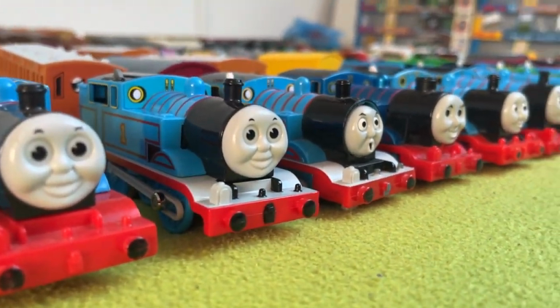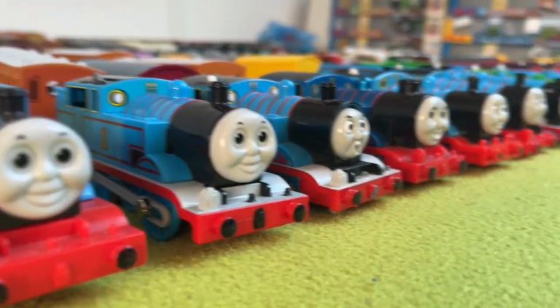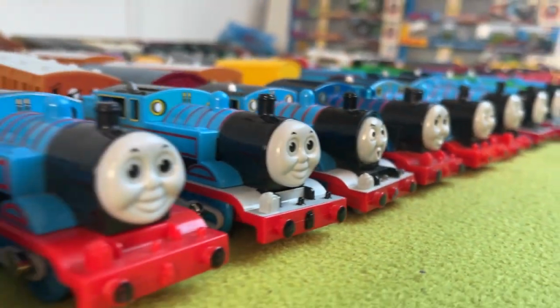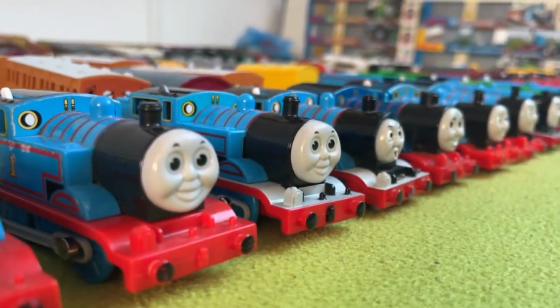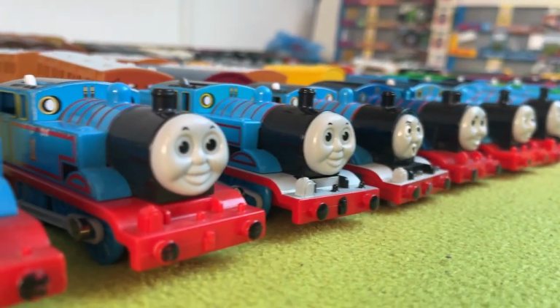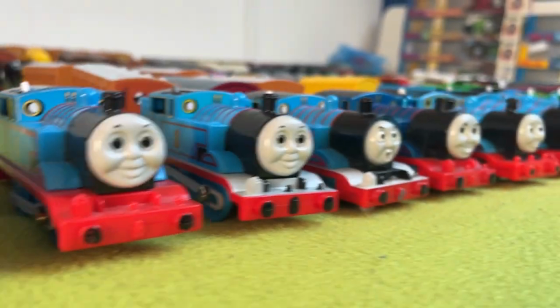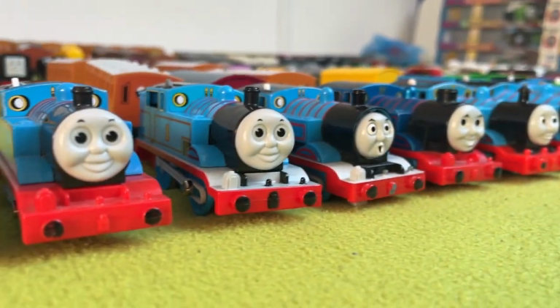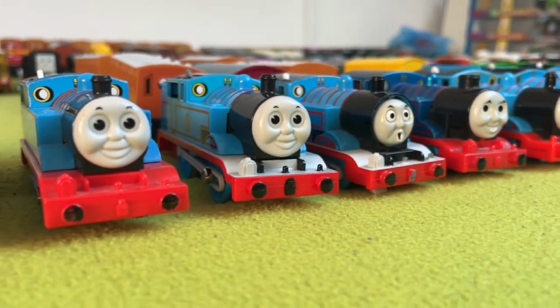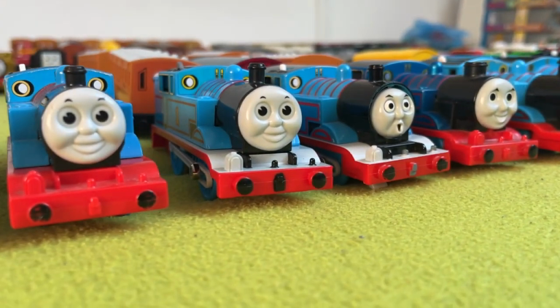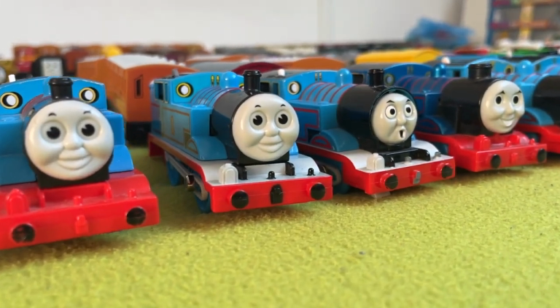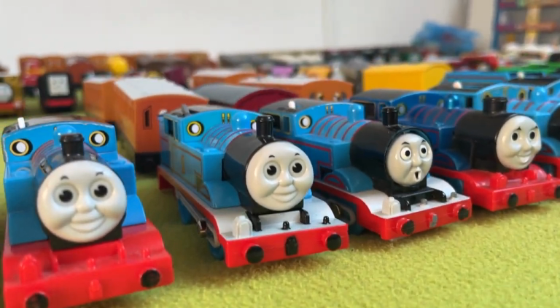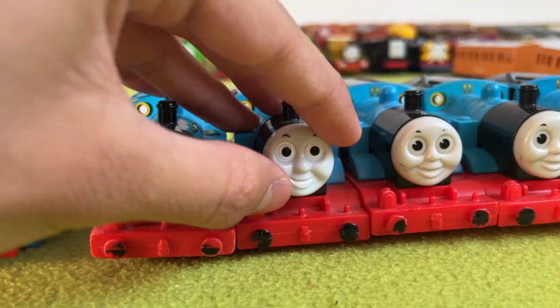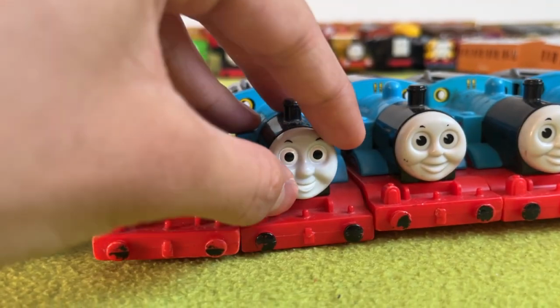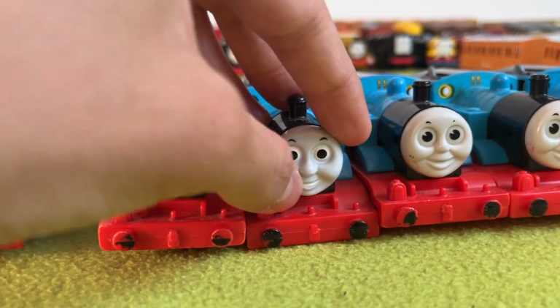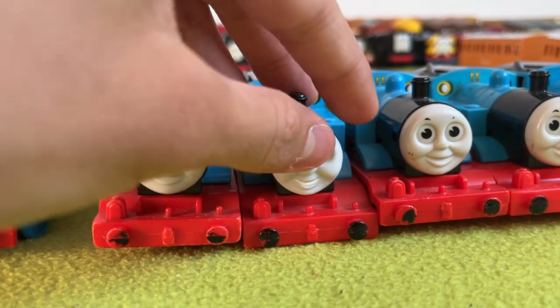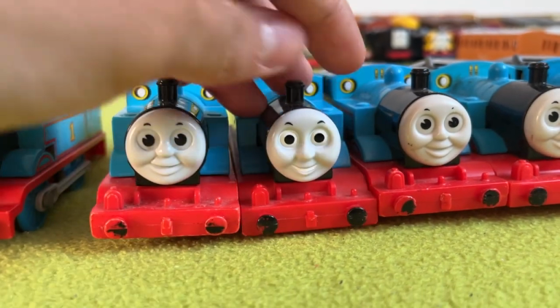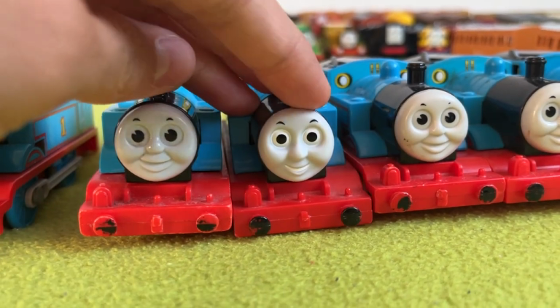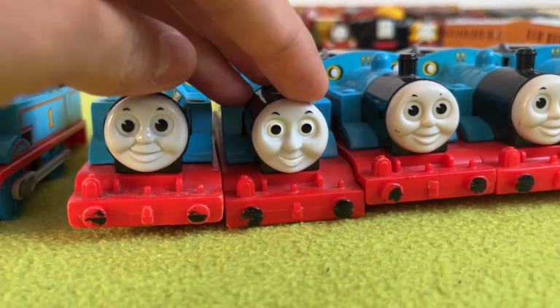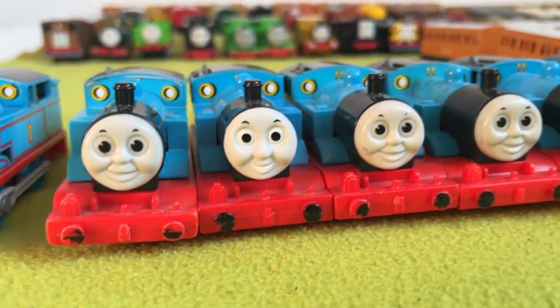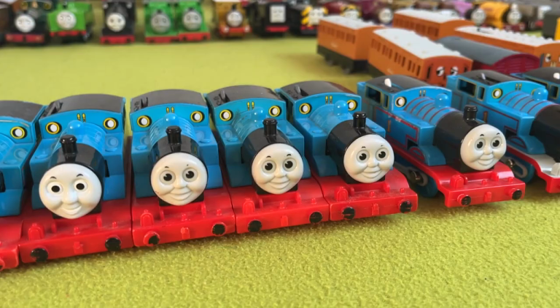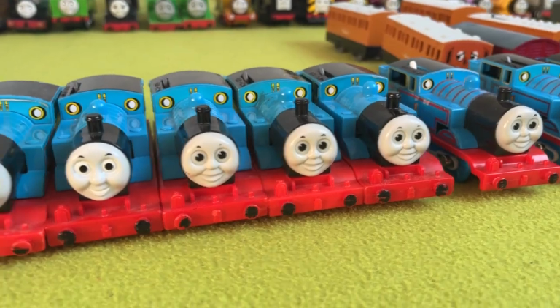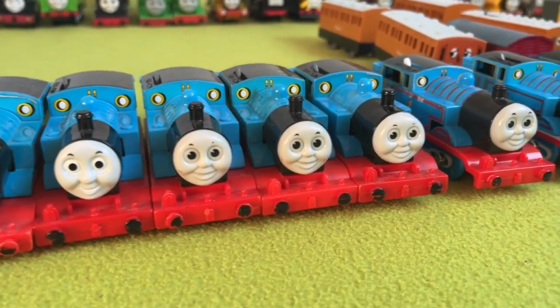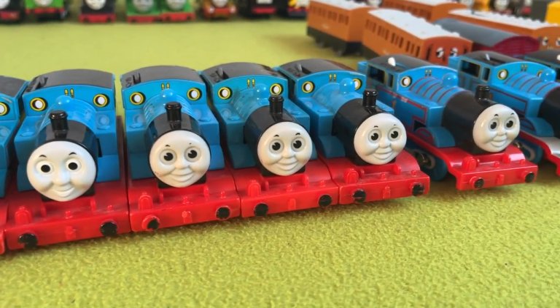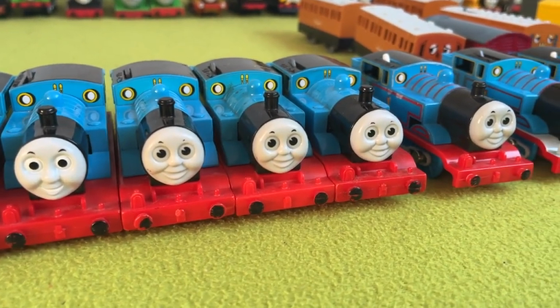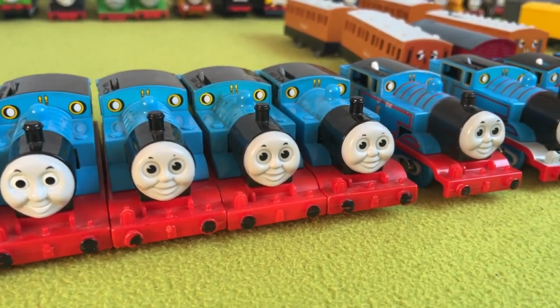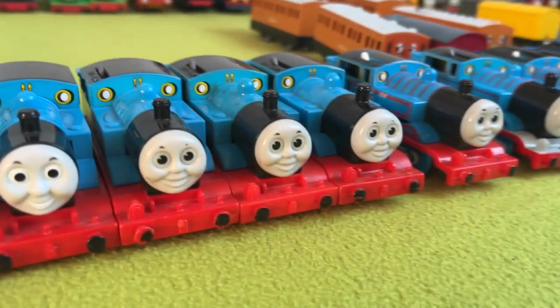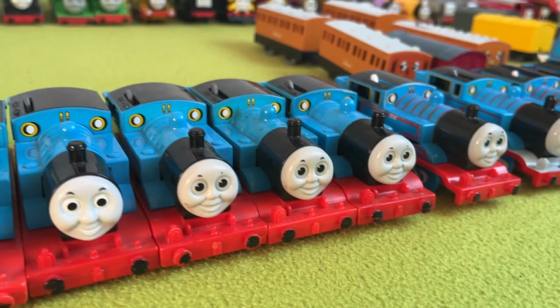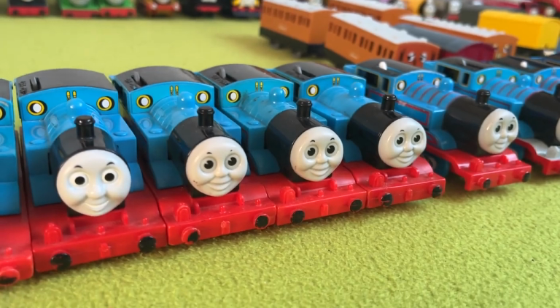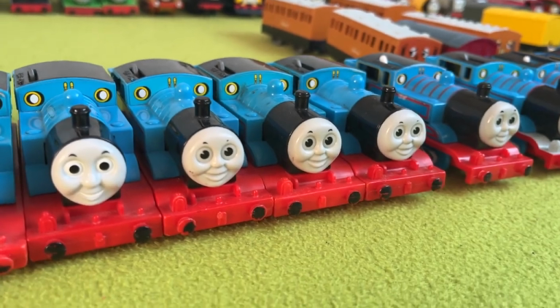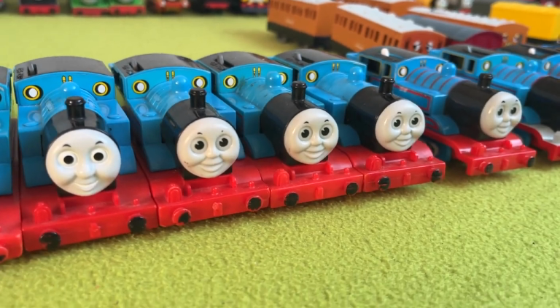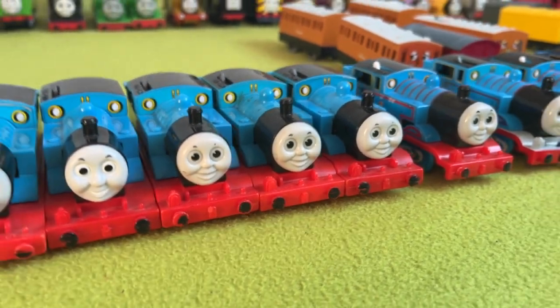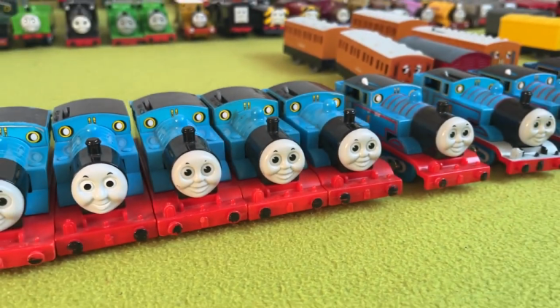And we have an actually good-looking Thomas, in my opinion. You can stay there. And these three are just extras.